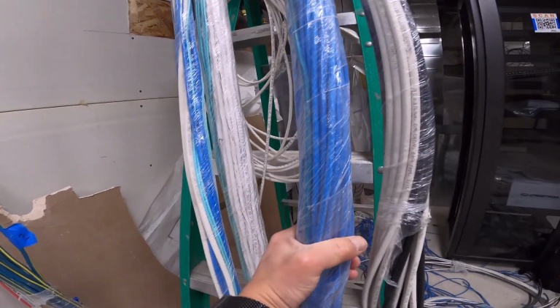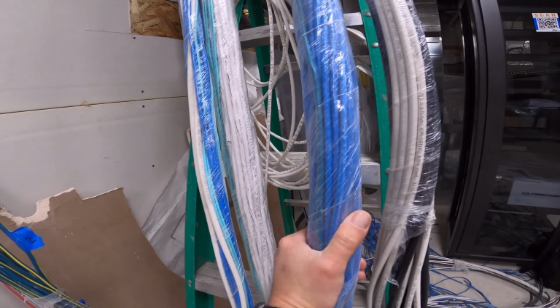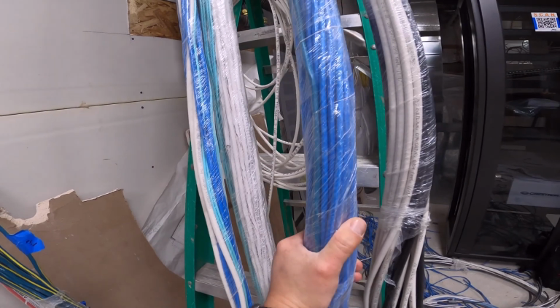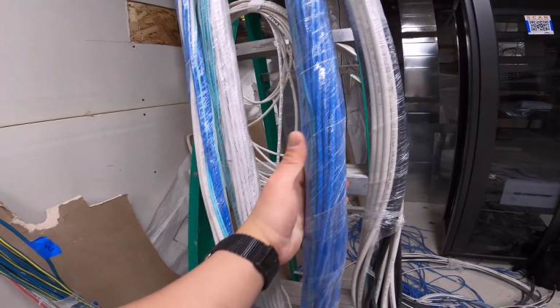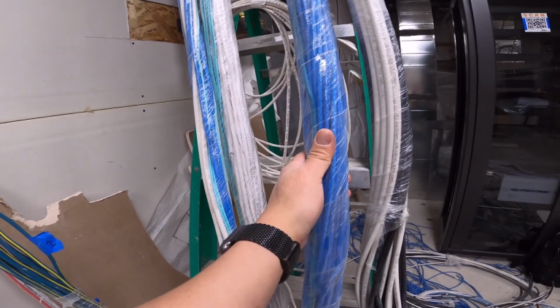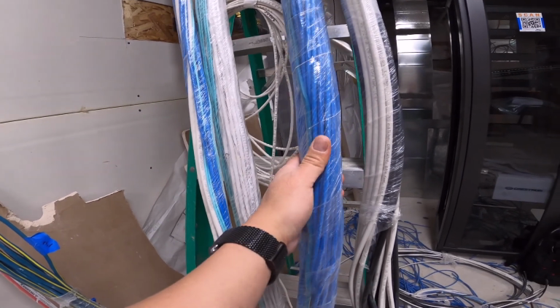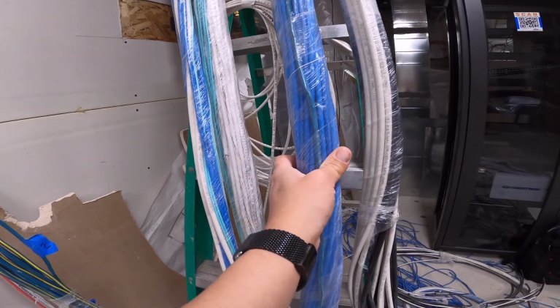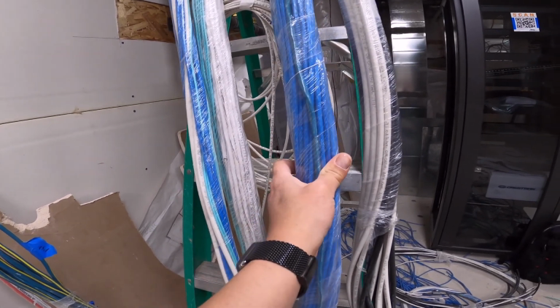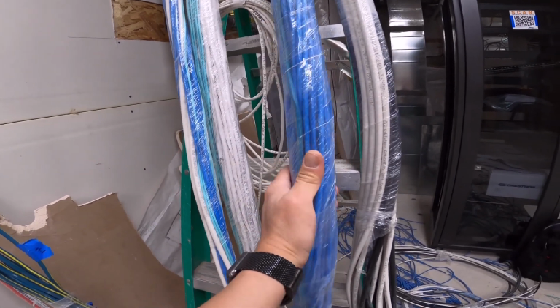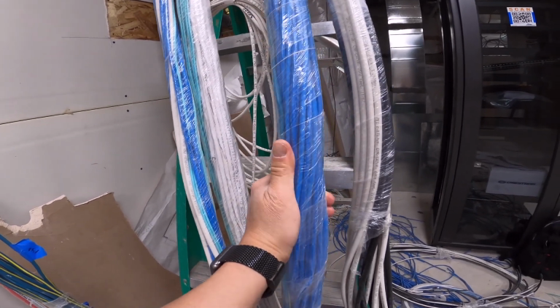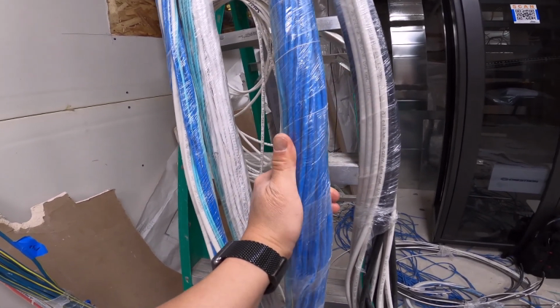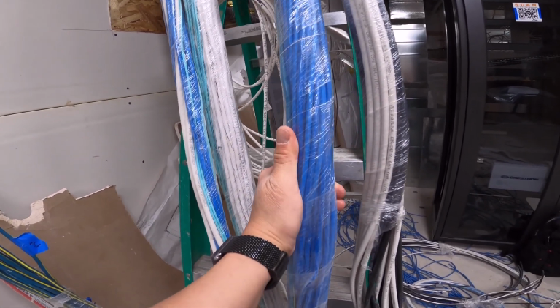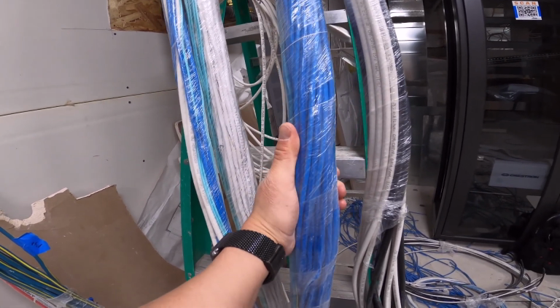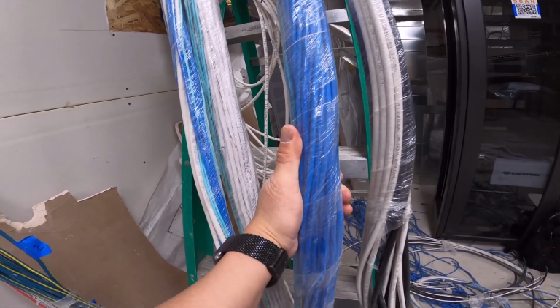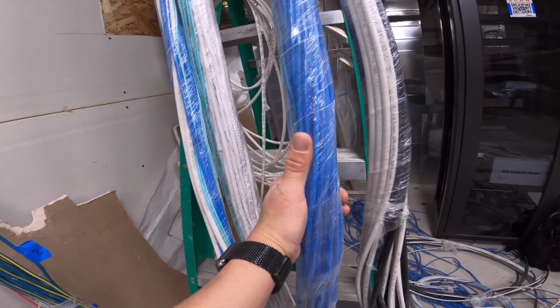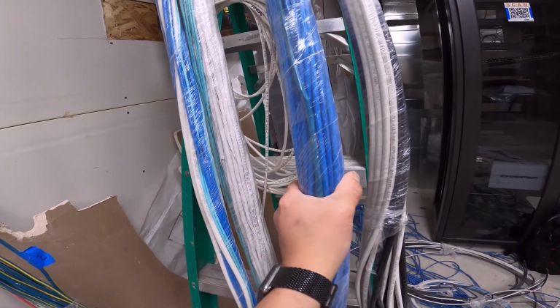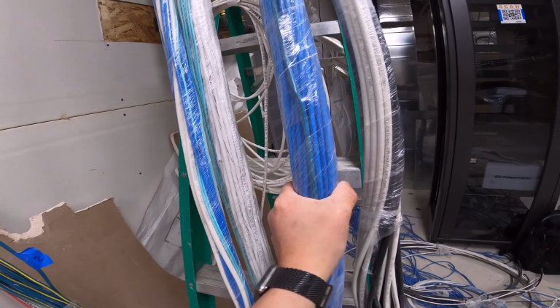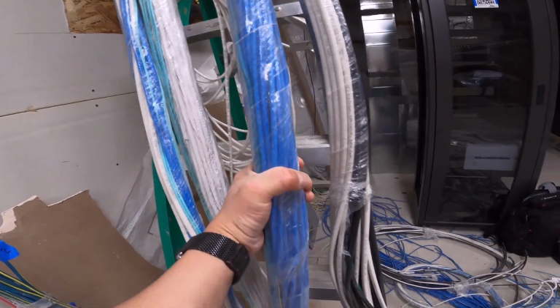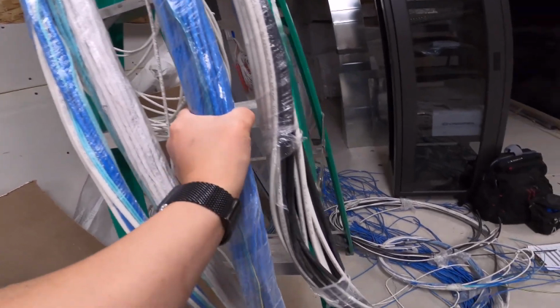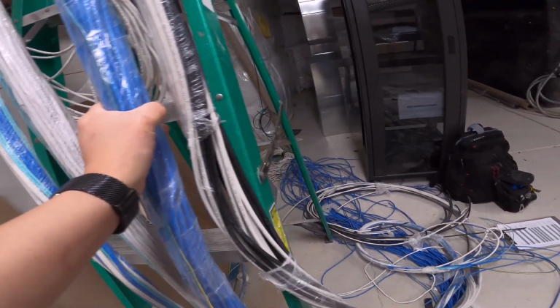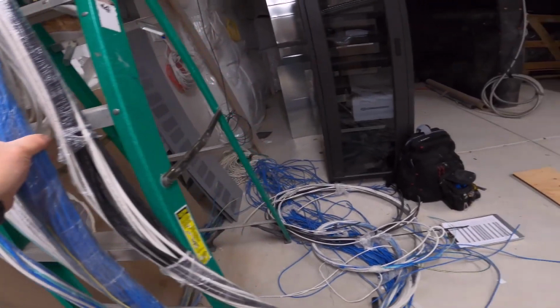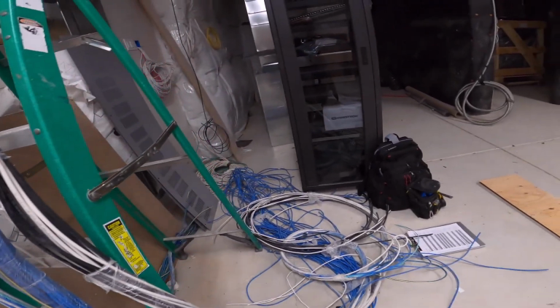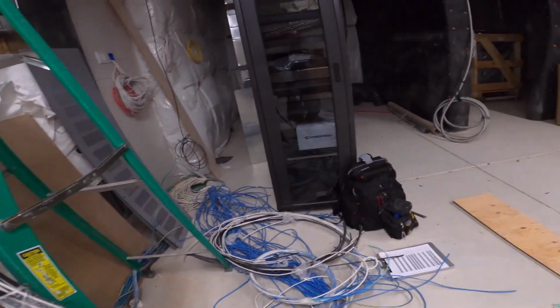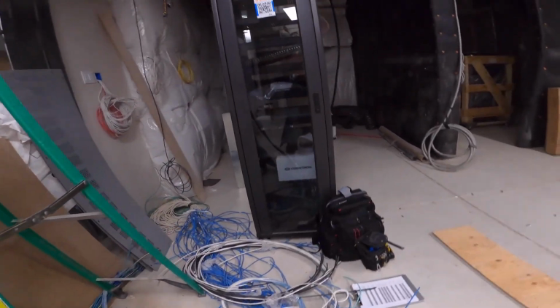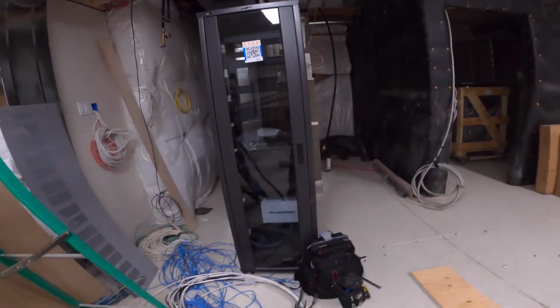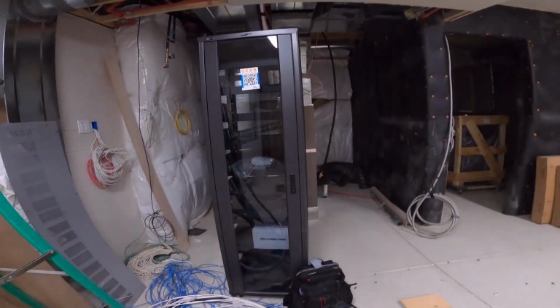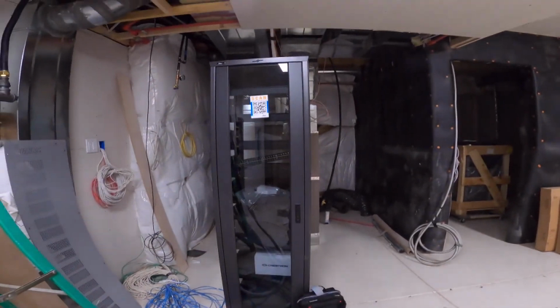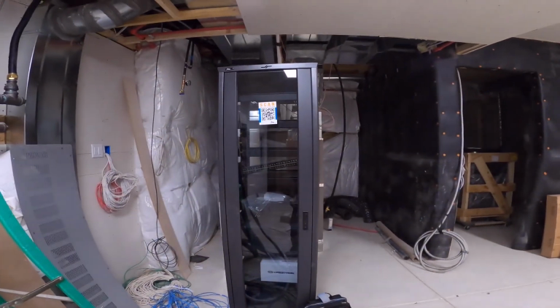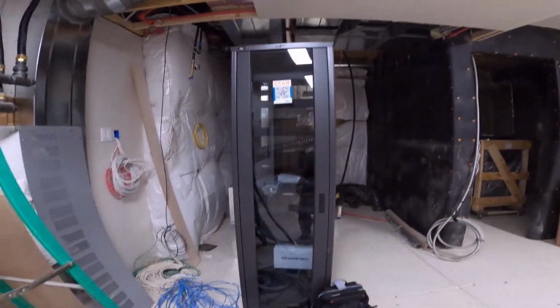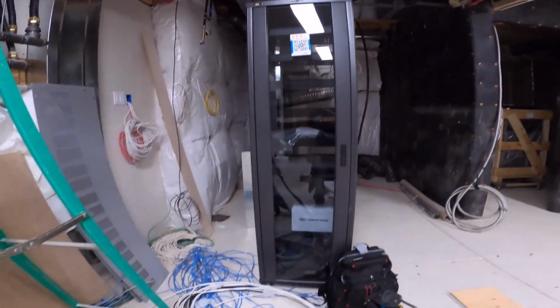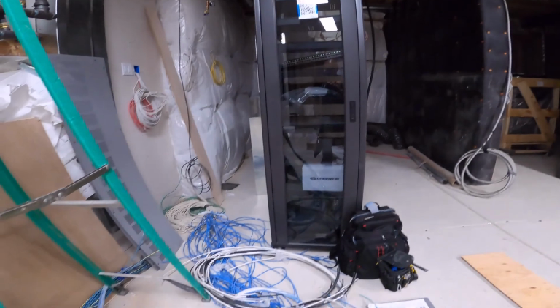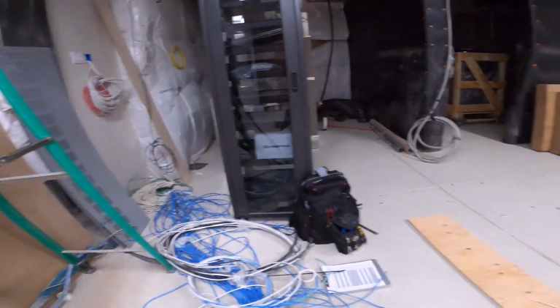The guys have the wires all nicely separated and saran-wrapped. You definitely want to do this — if you don't and they get painted, your wires will be shedding for the rest of their life. Everything's just going to go on that rack; we're just kind of starting out right now.